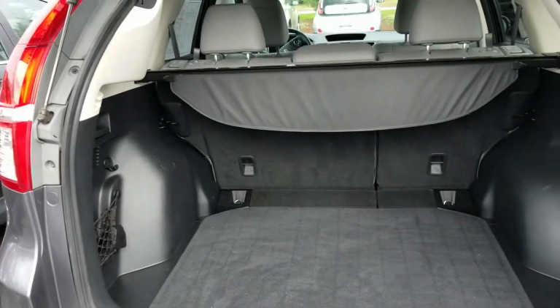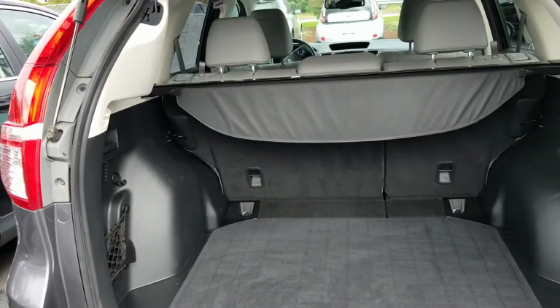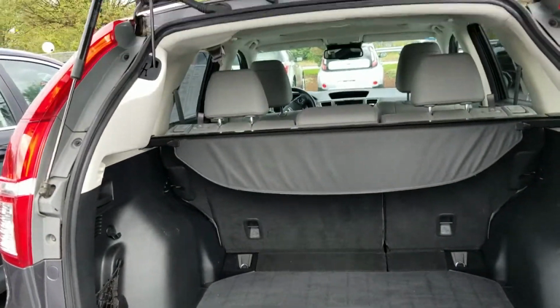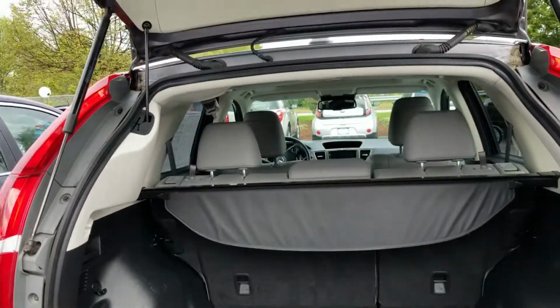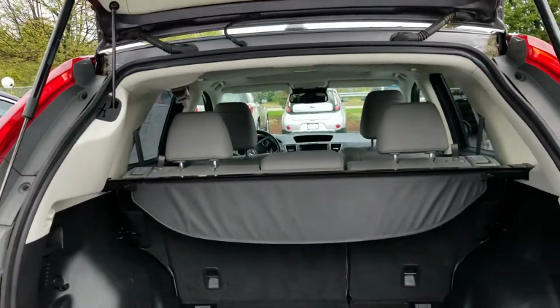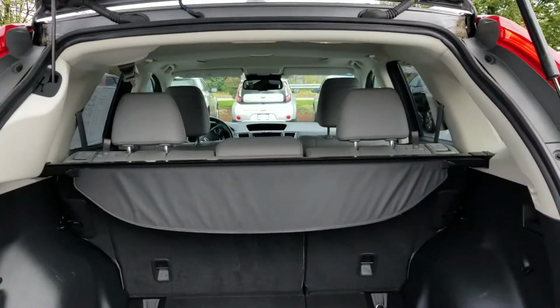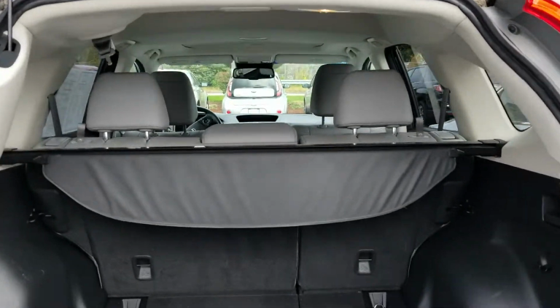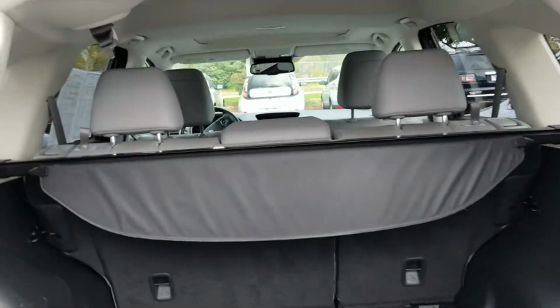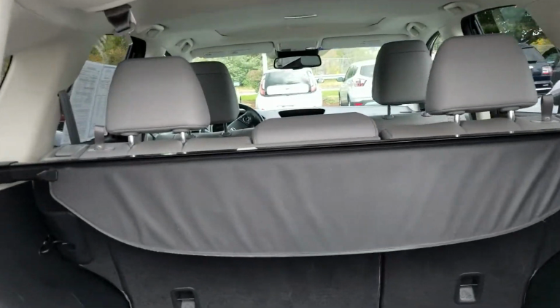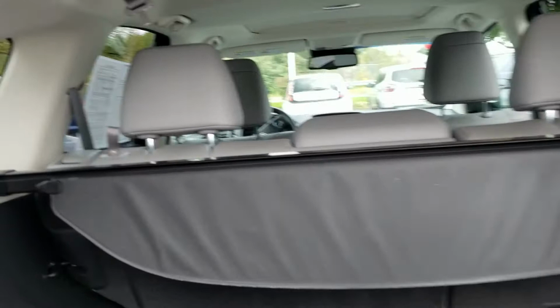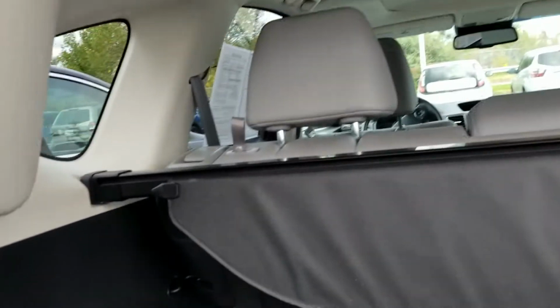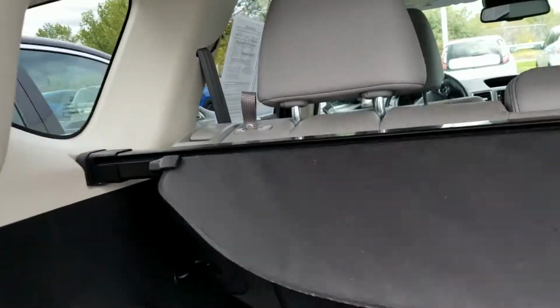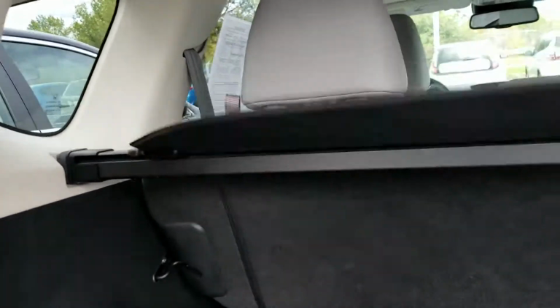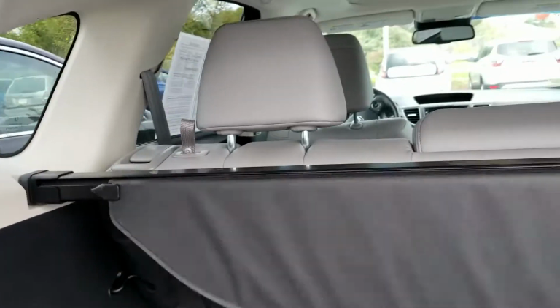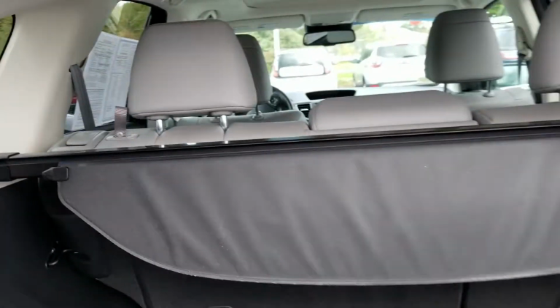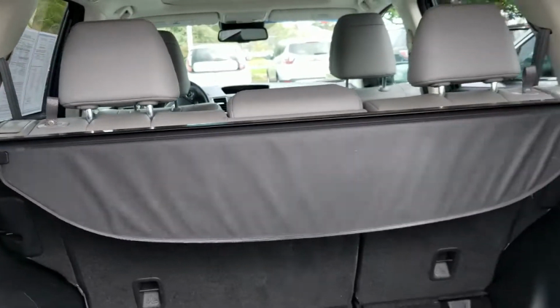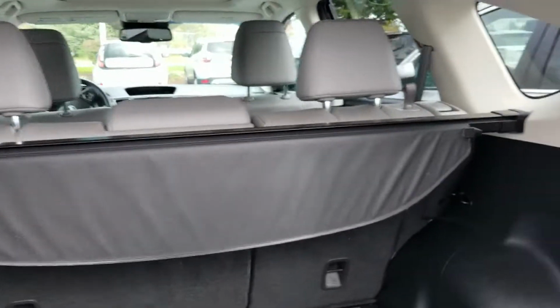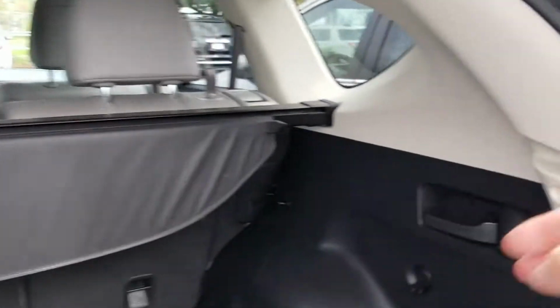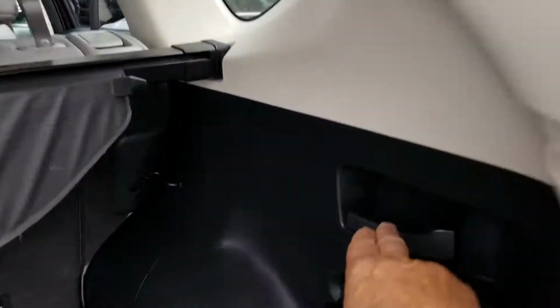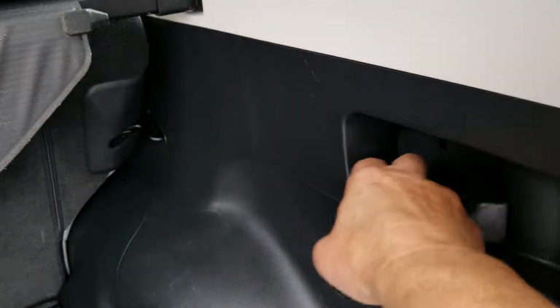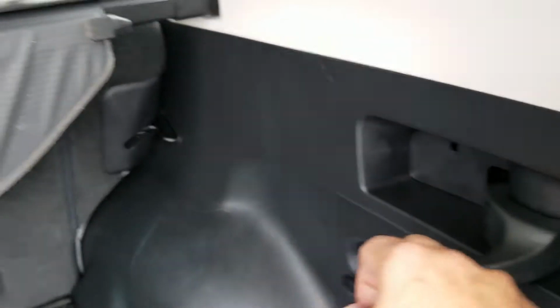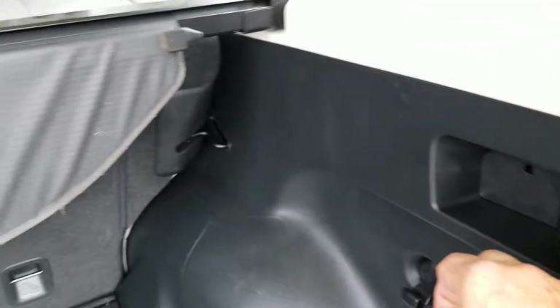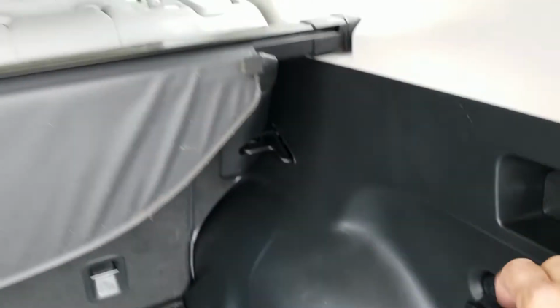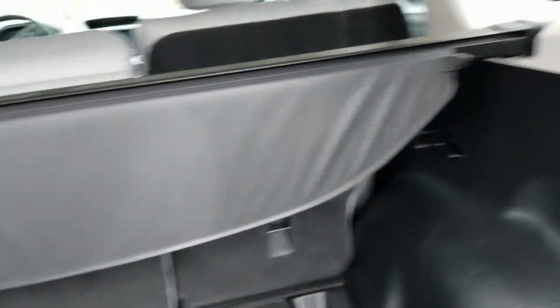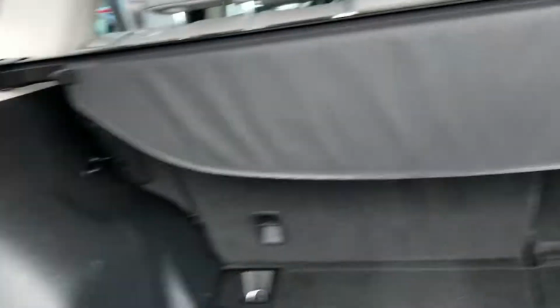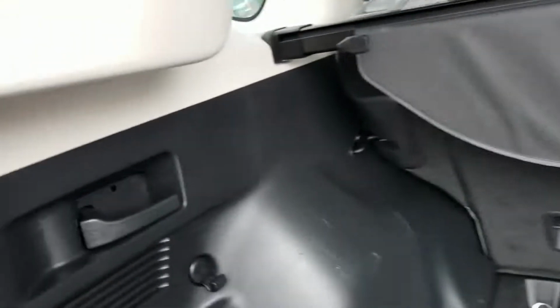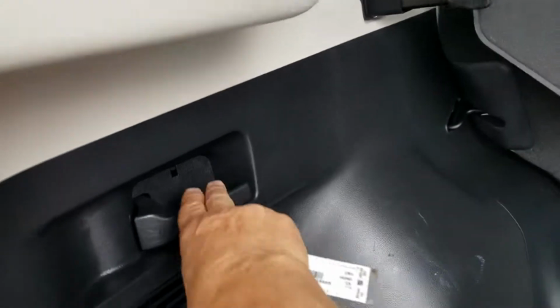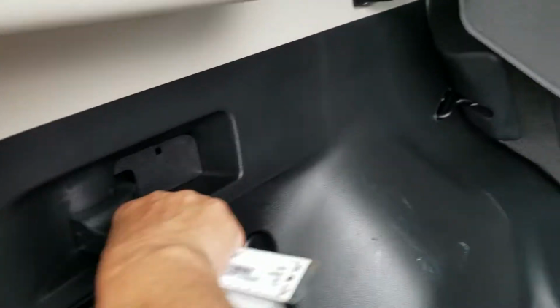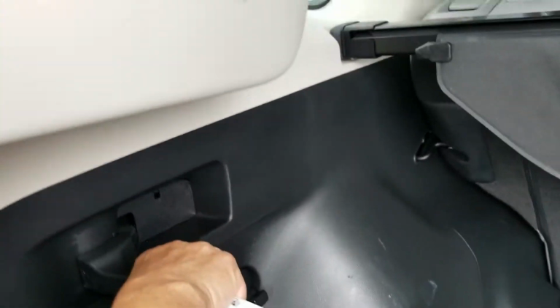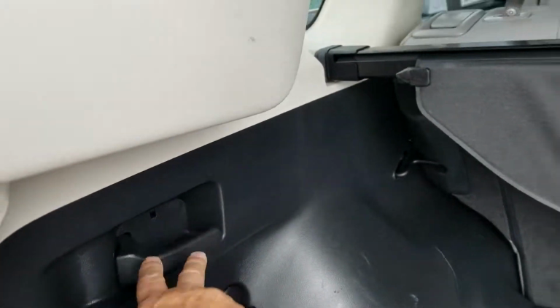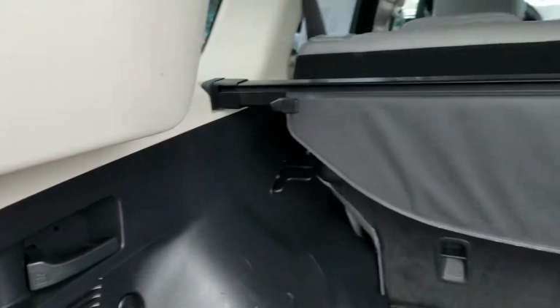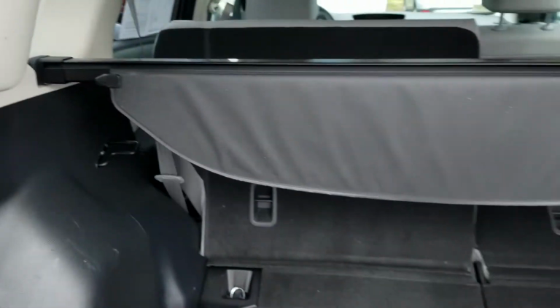Here's your privacy shade — locks into place. Seats go down with the pull of the handle, both sides, as long as the seat belts are on.